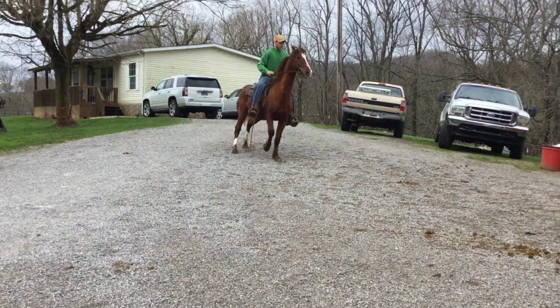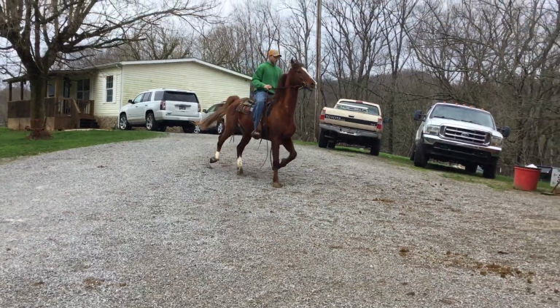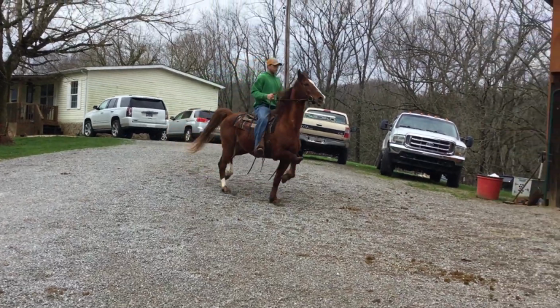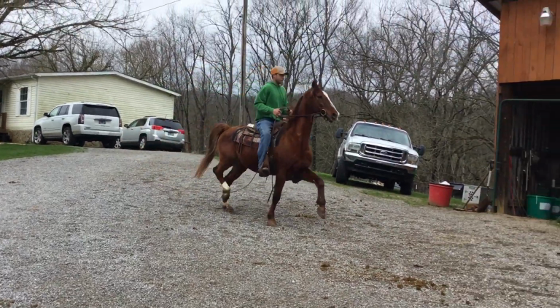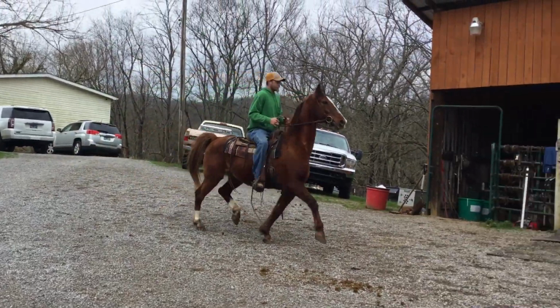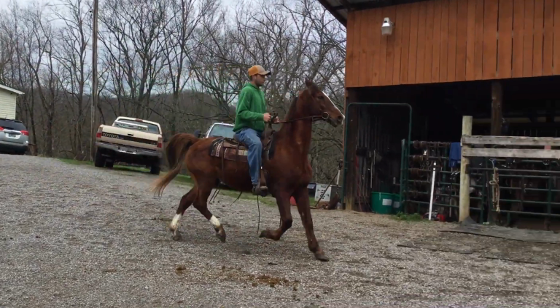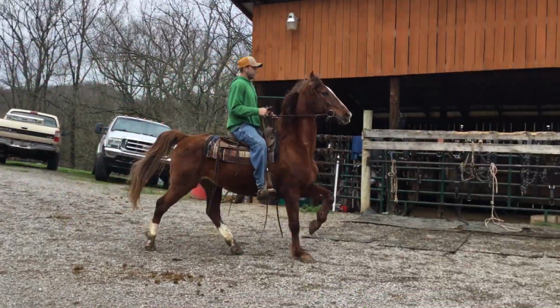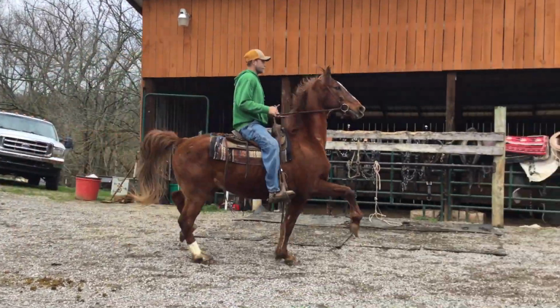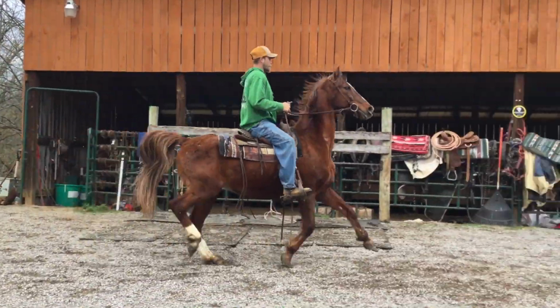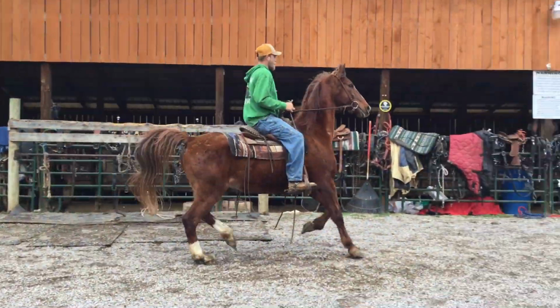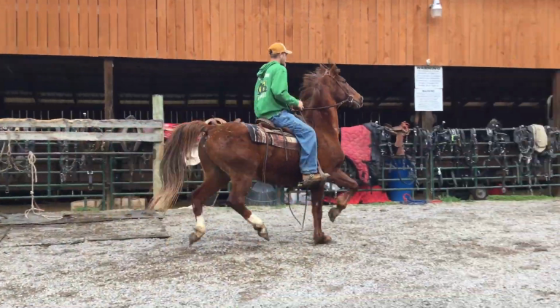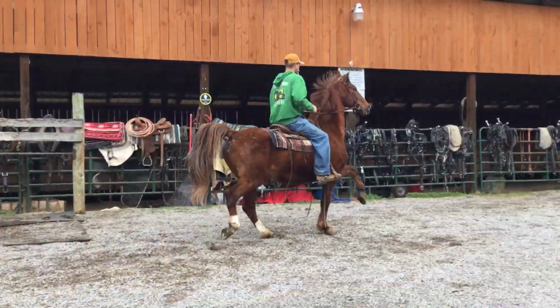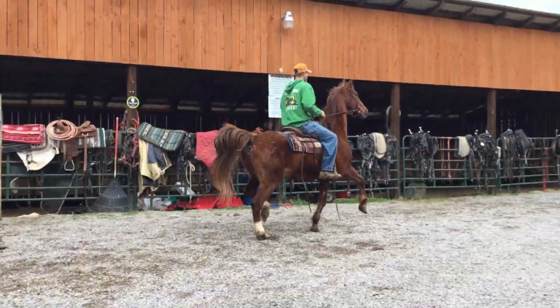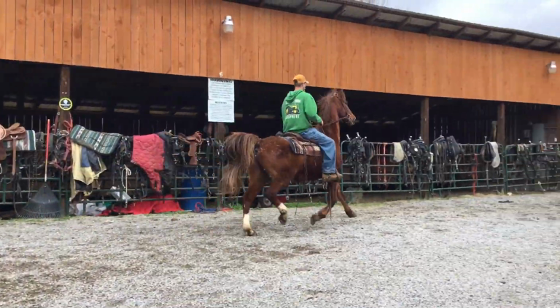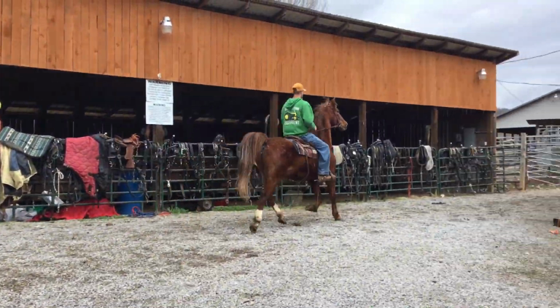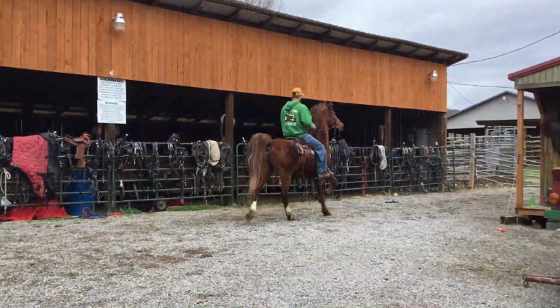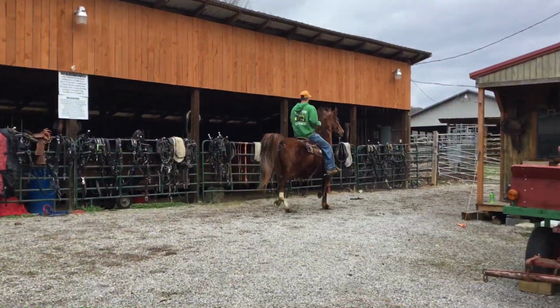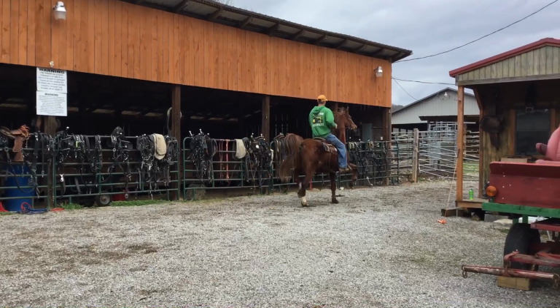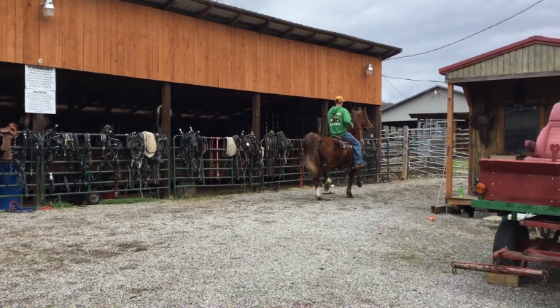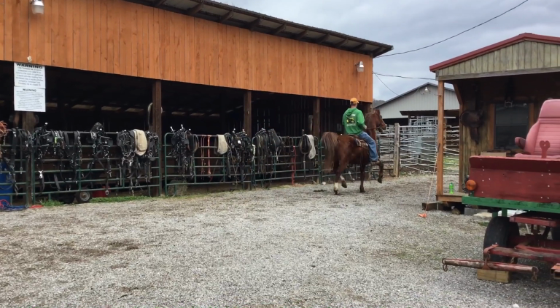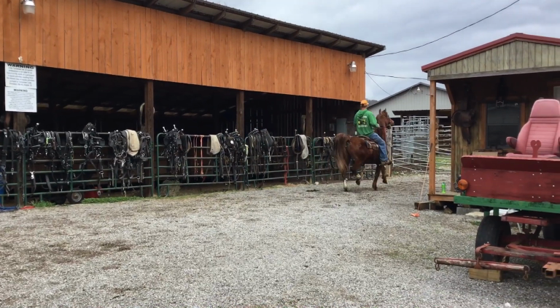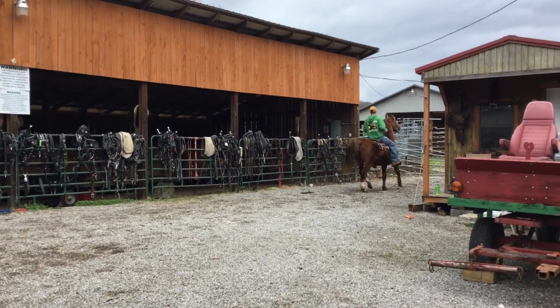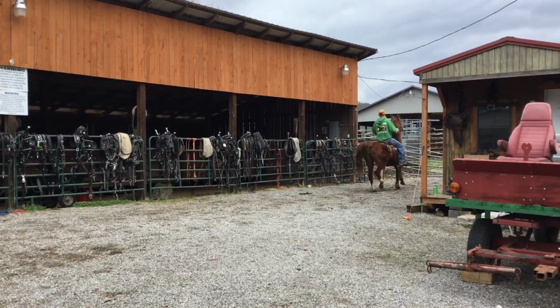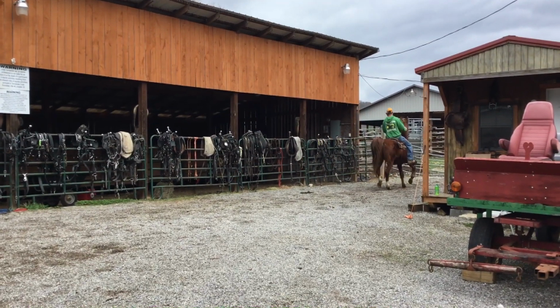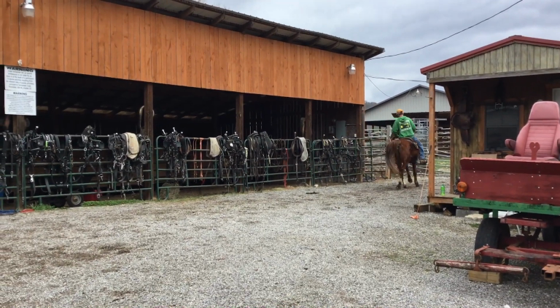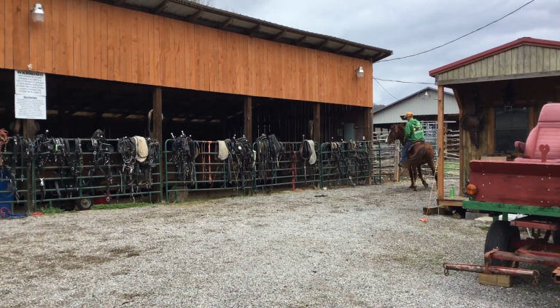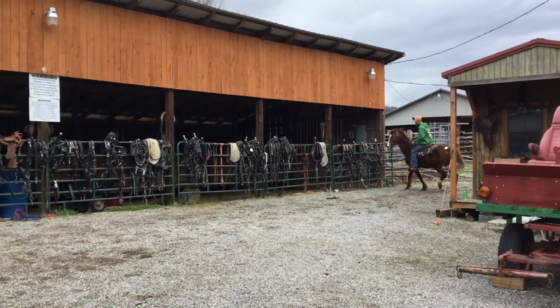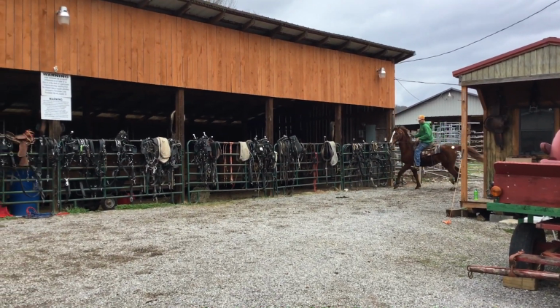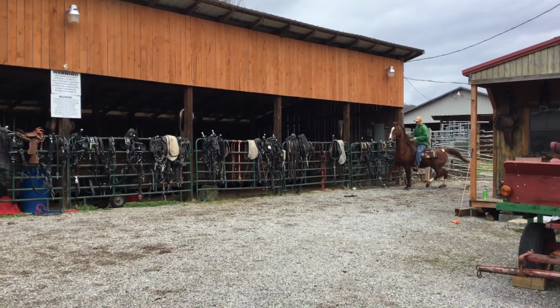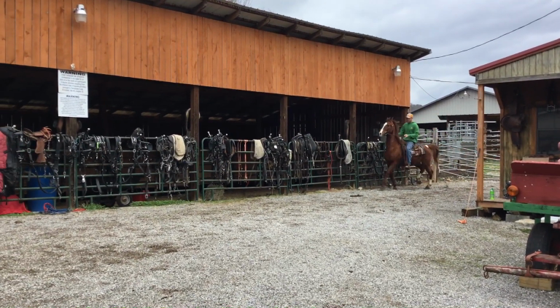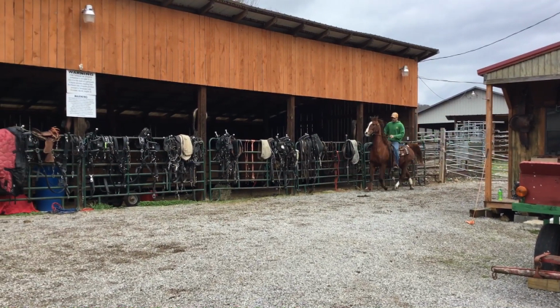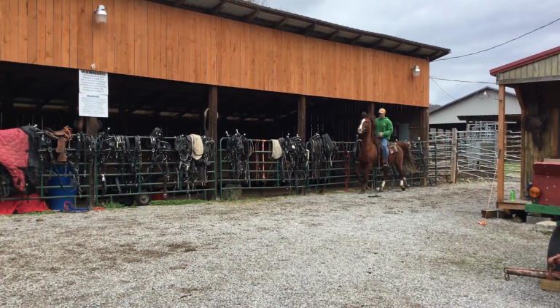Here's a fancy saddlebred gelding. This horse has been showed back in the day. He's 14 or 15 years old, stands 15-2.